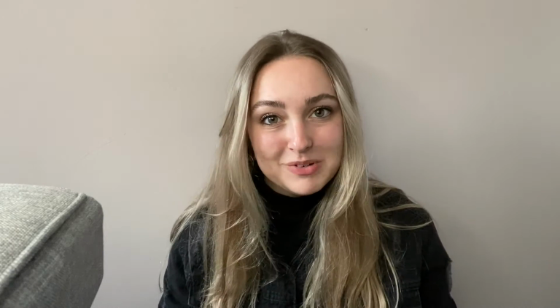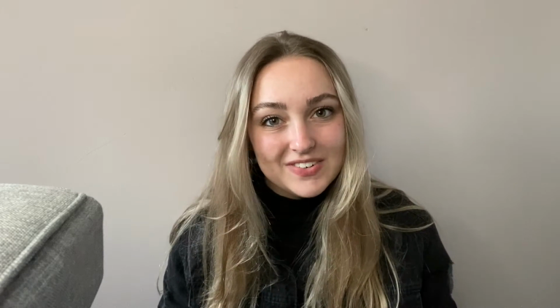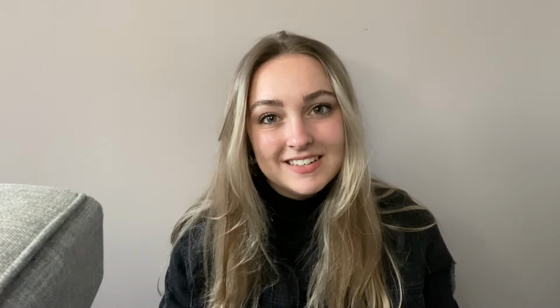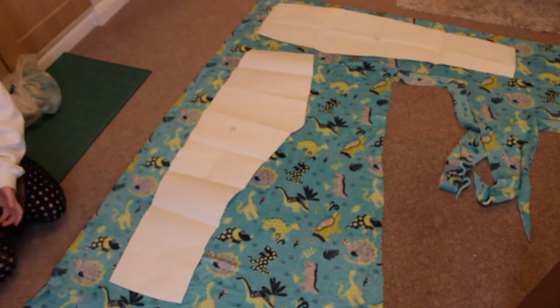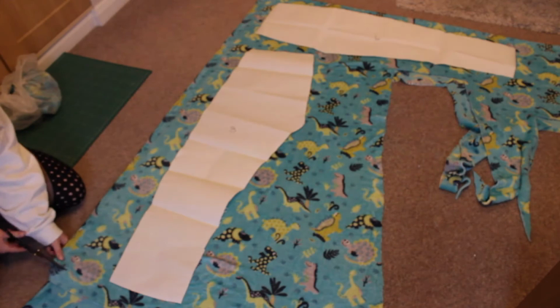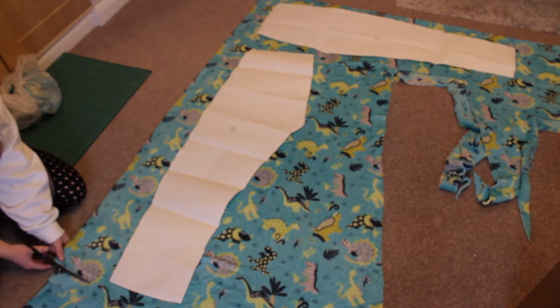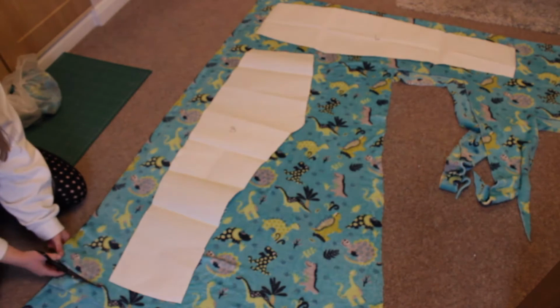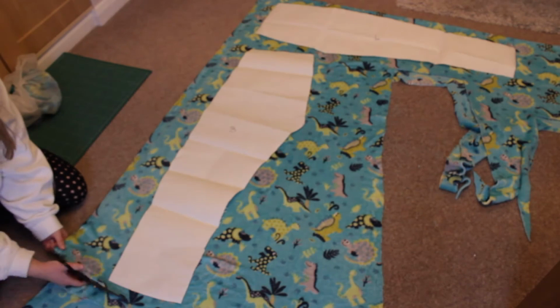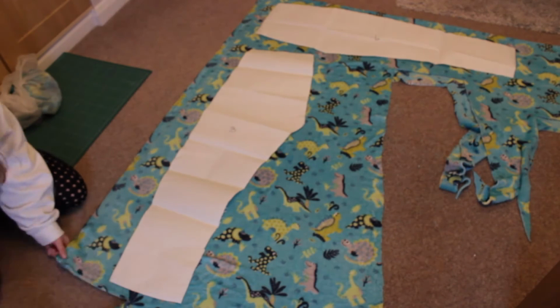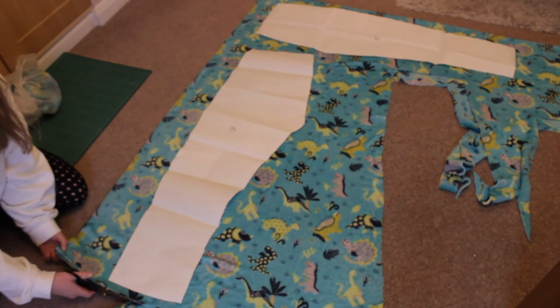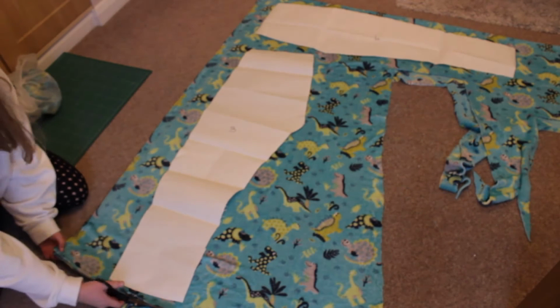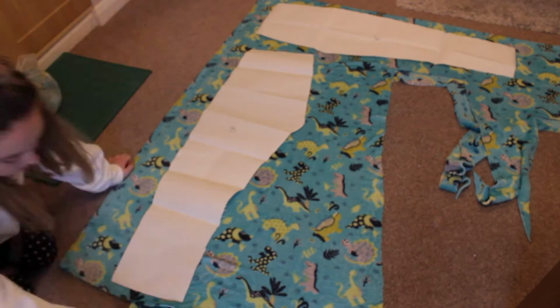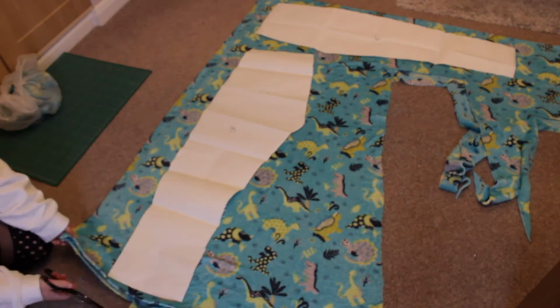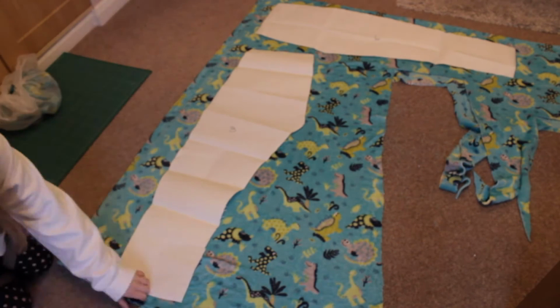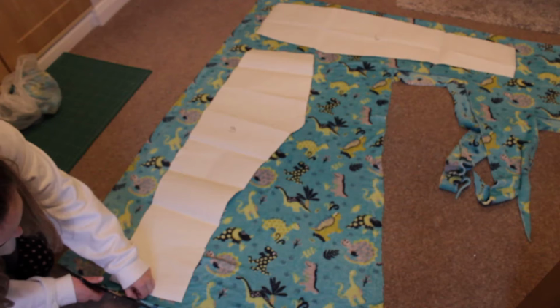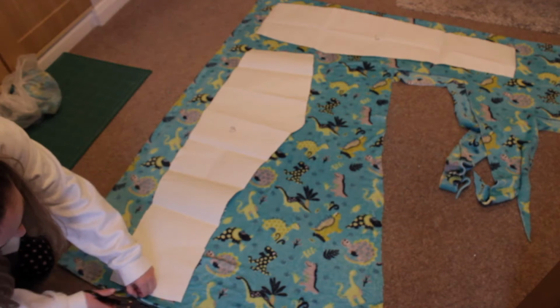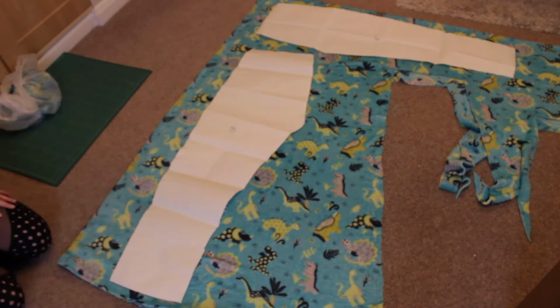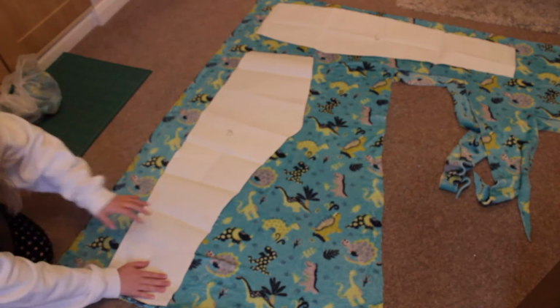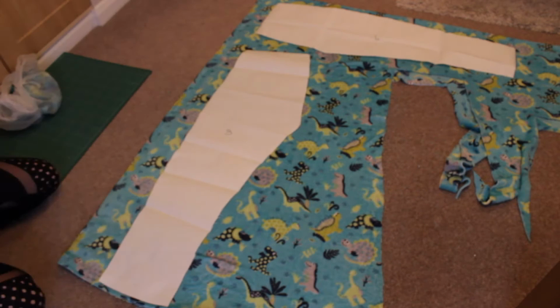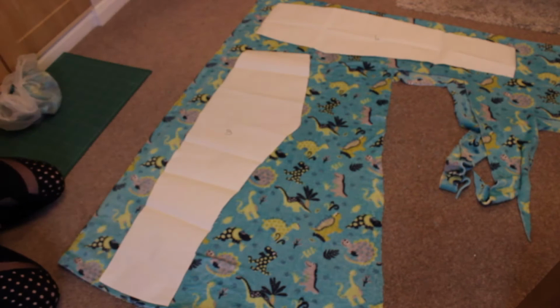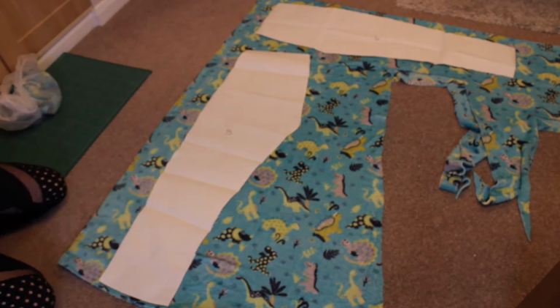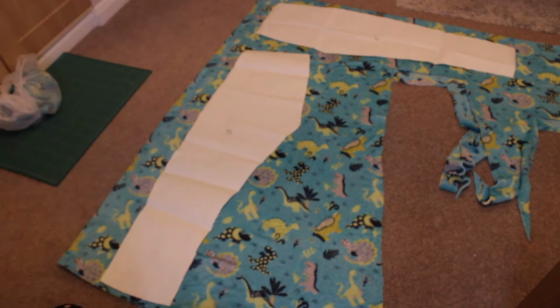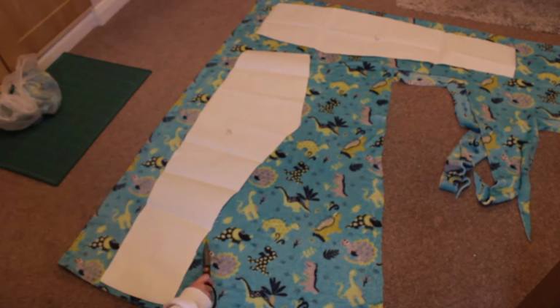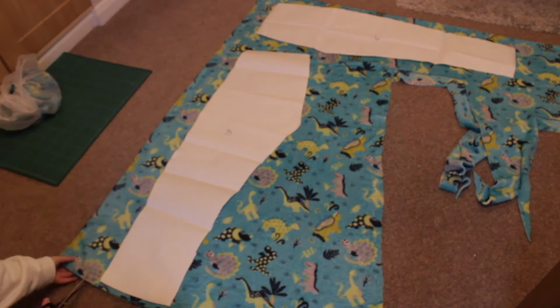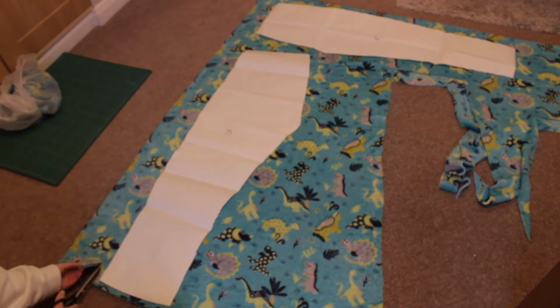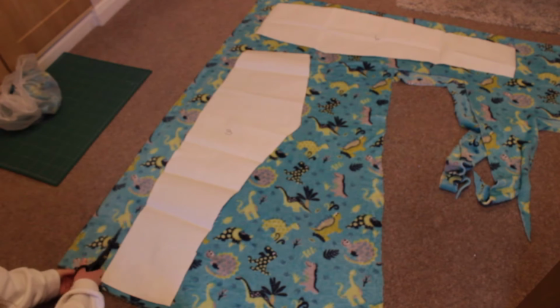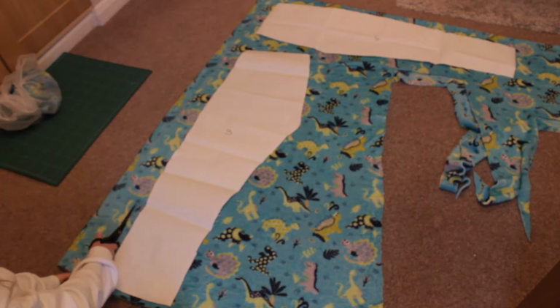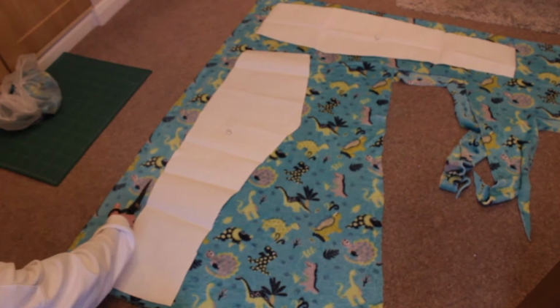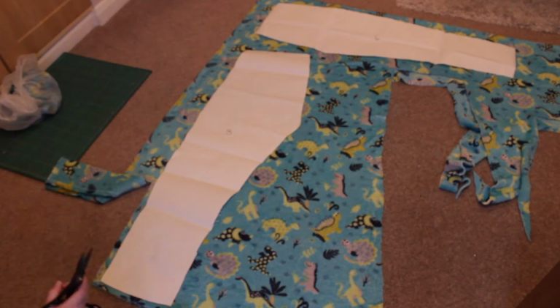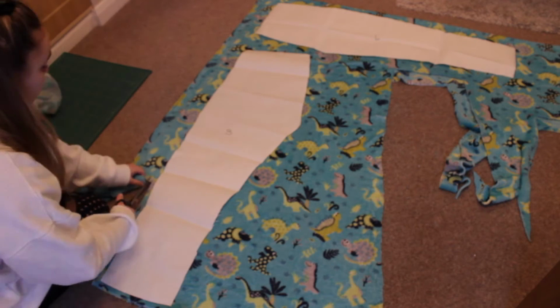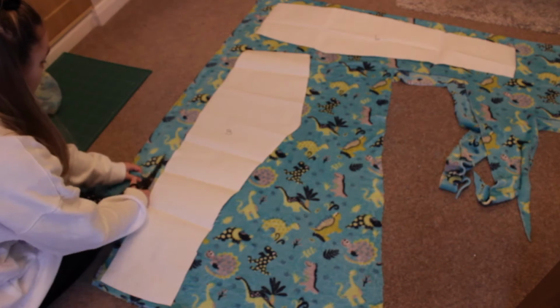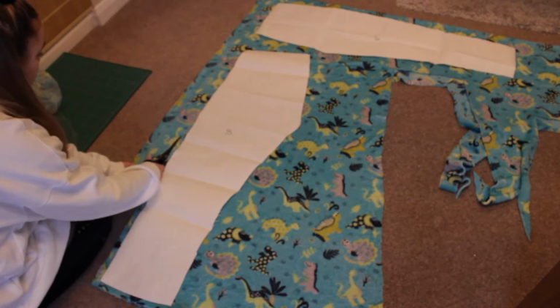So I'm going to go through how I made those — I really hope you enjoy this video. As you can see here, what I'm doing is just cutting around the pattern that I had made. Originally I made this pattern from a pair of trousers that I owned, so I'm just cutting around those.